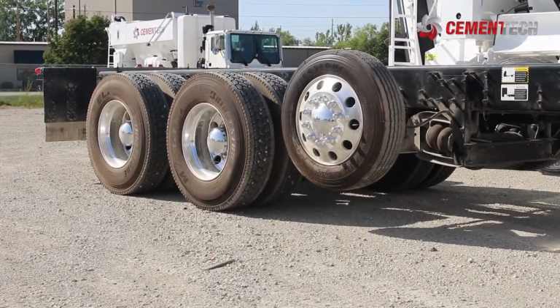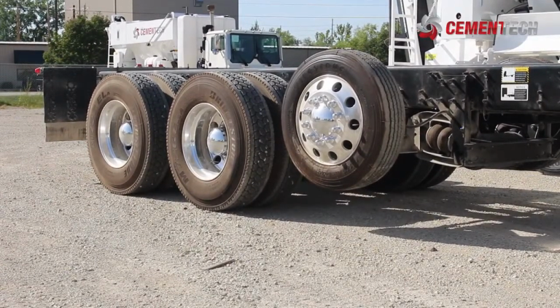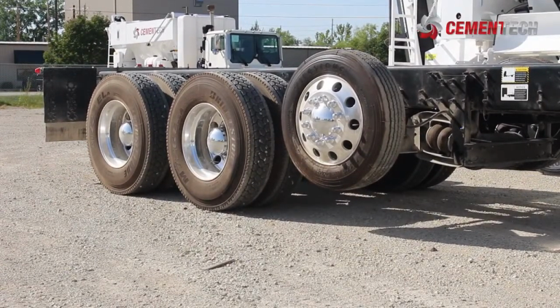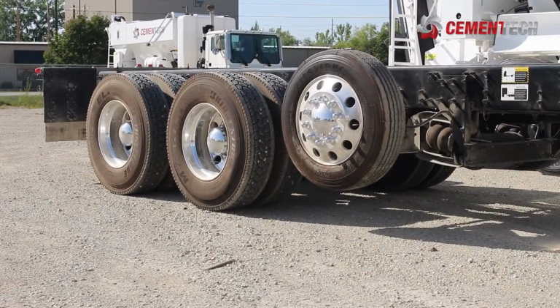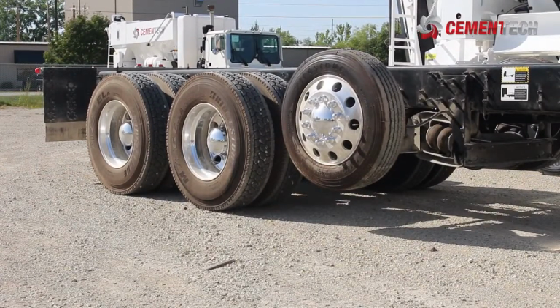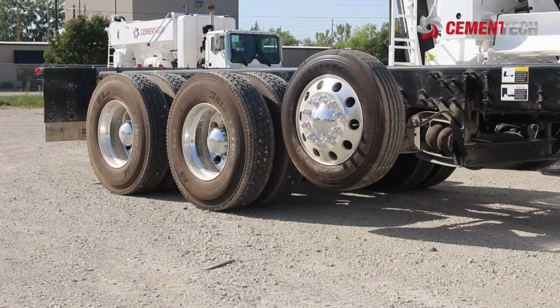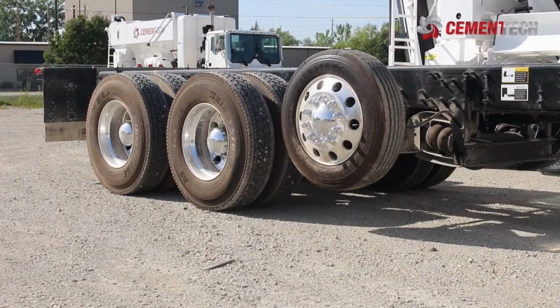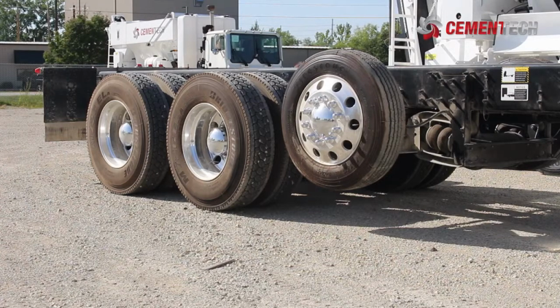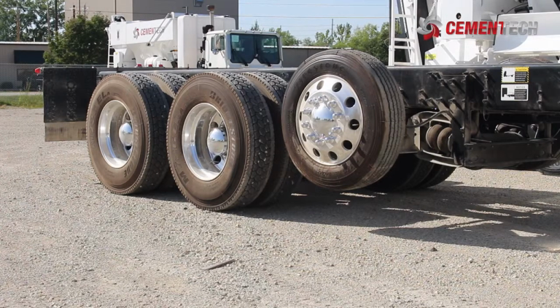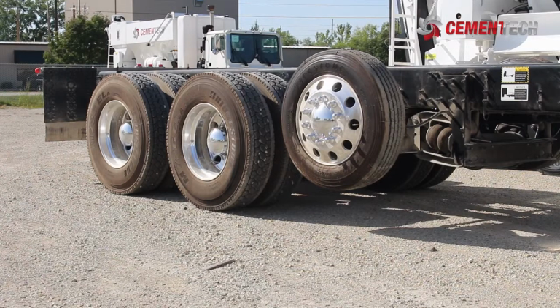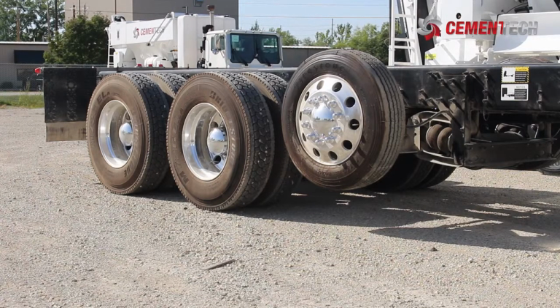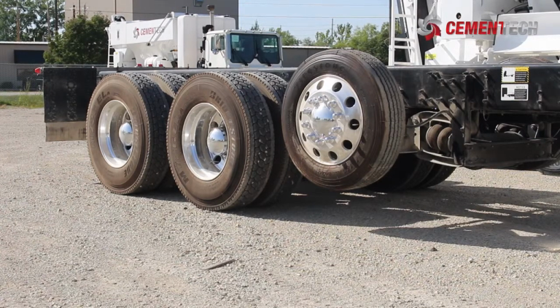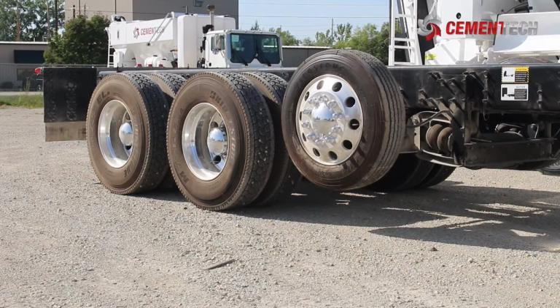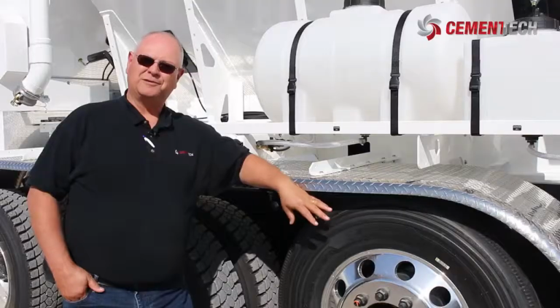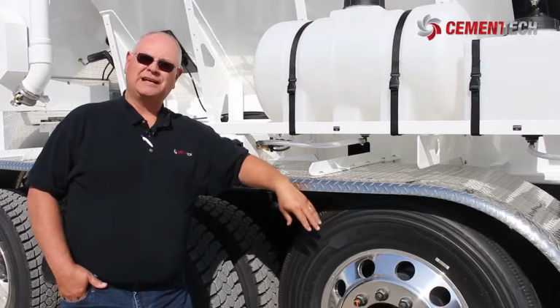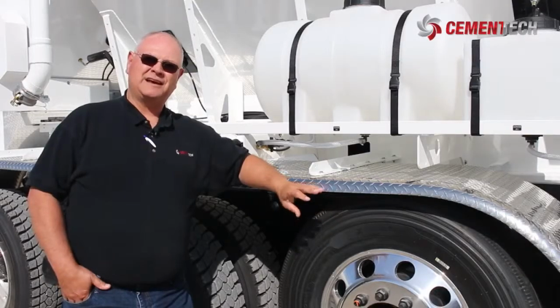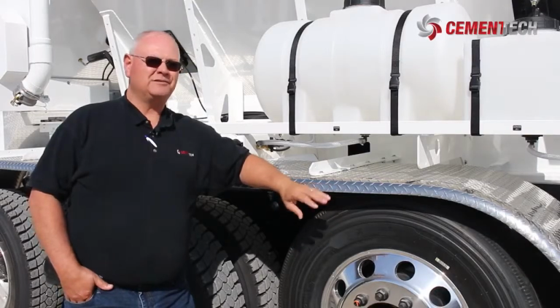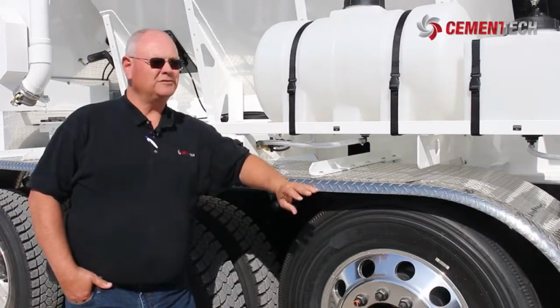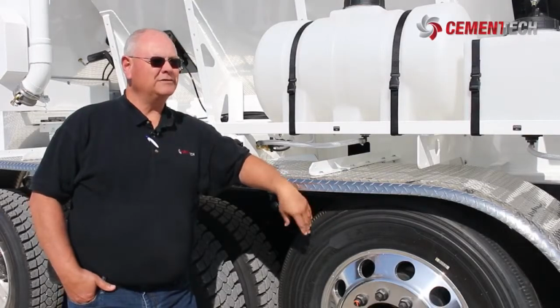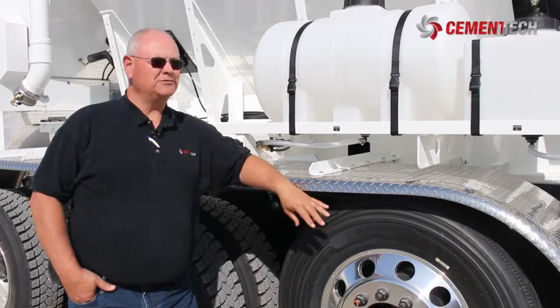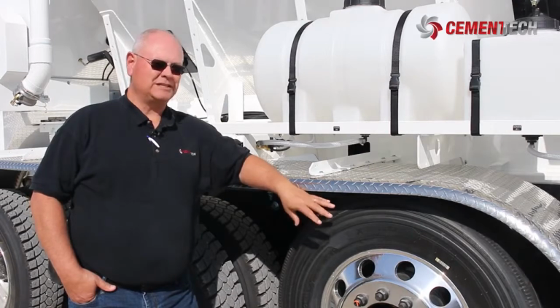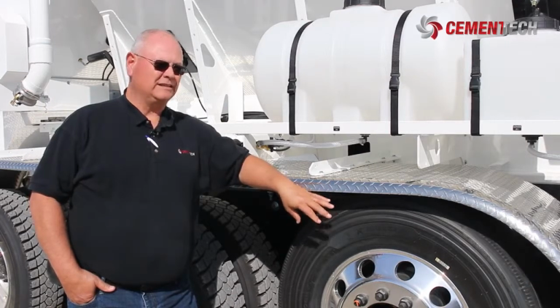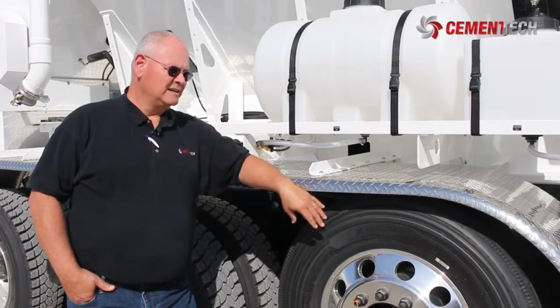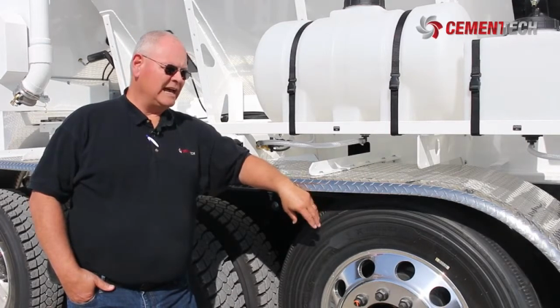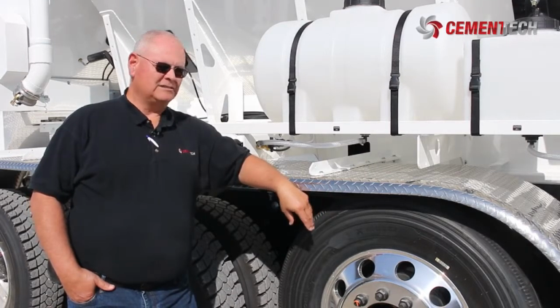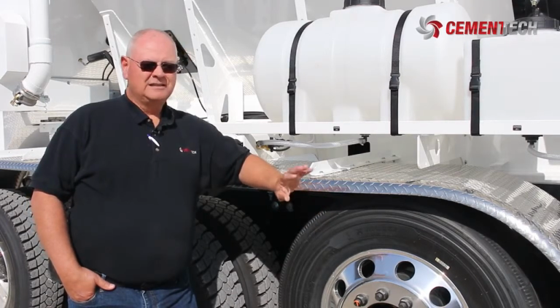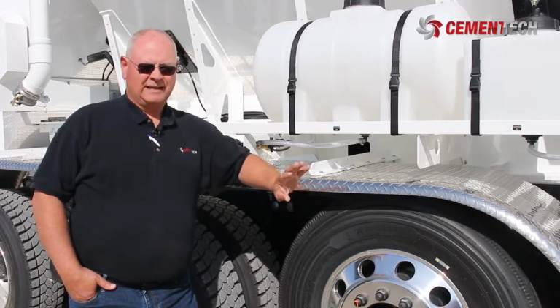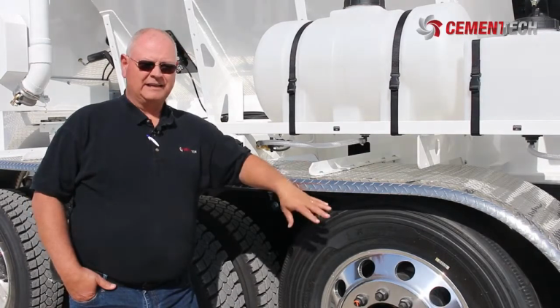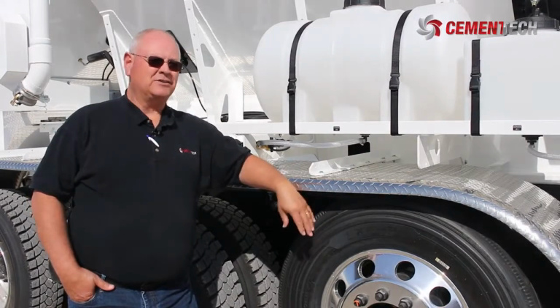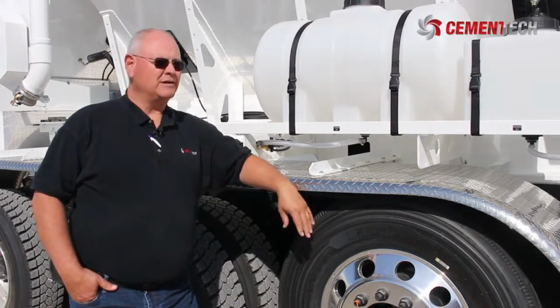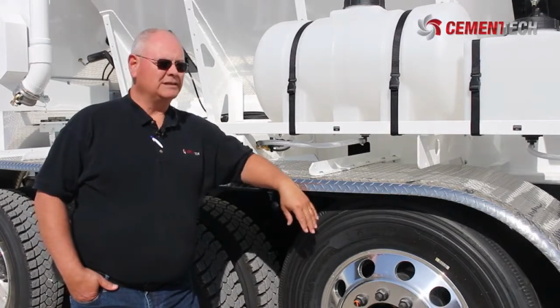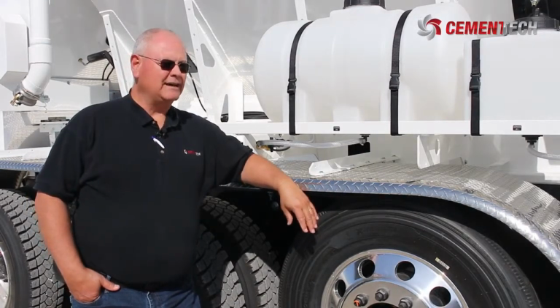Going across the weight scale for DOT, that is not the time to be adjusting your air pressure. You want to do that ahead of time so that your driver knows where to set the axle and makes sure he's running with it down.